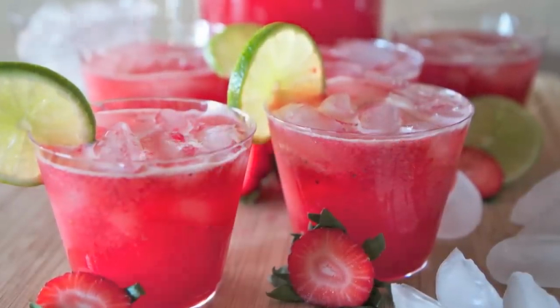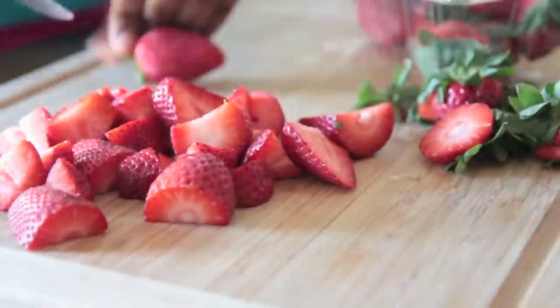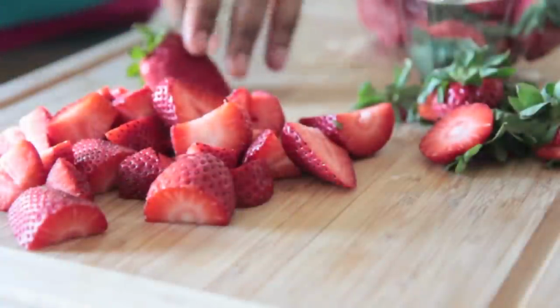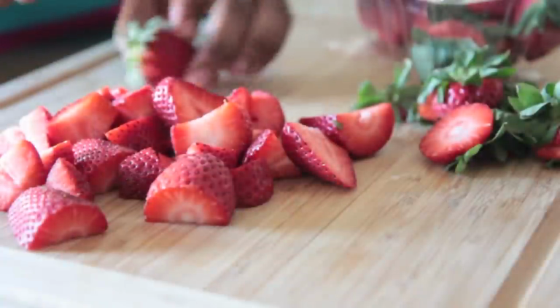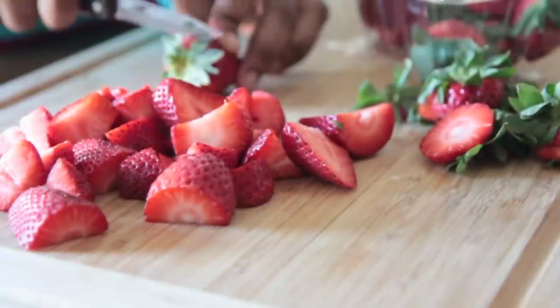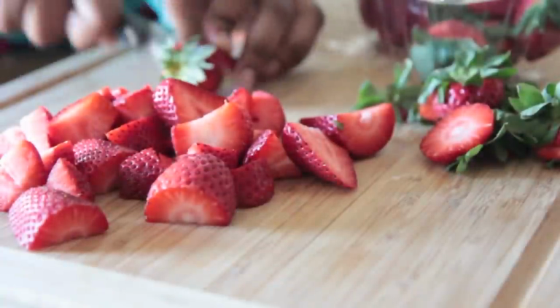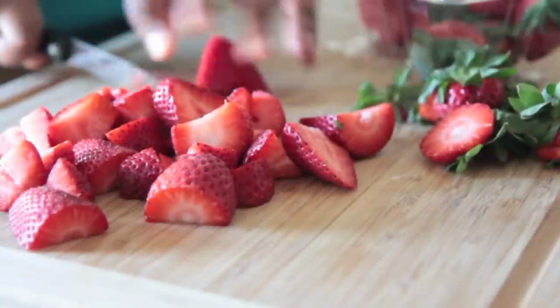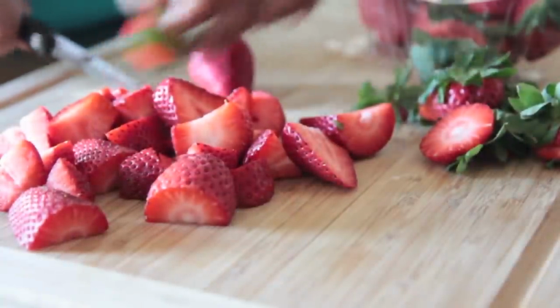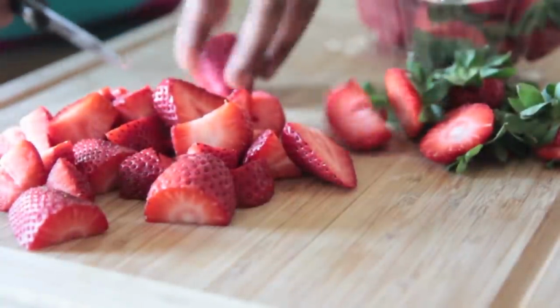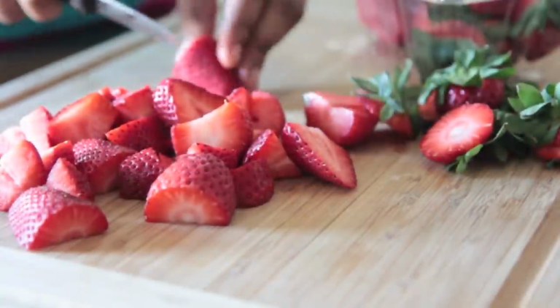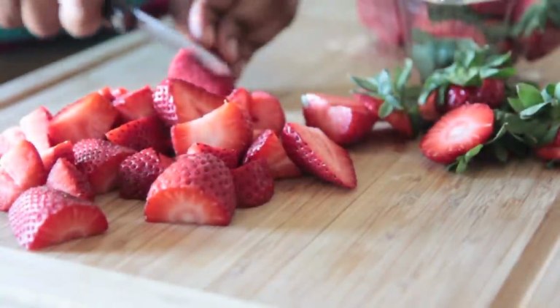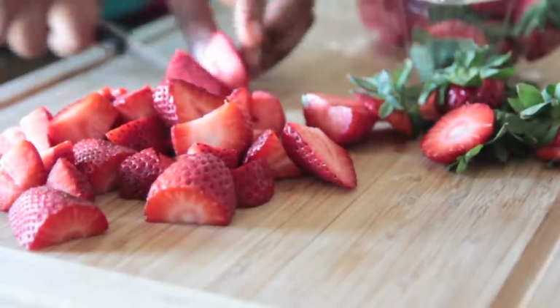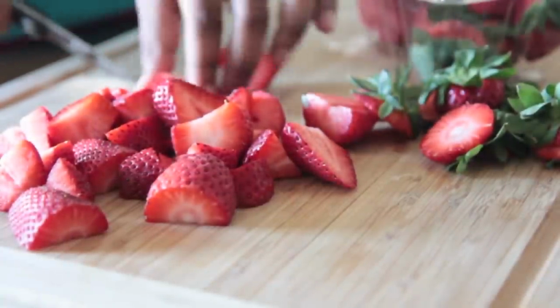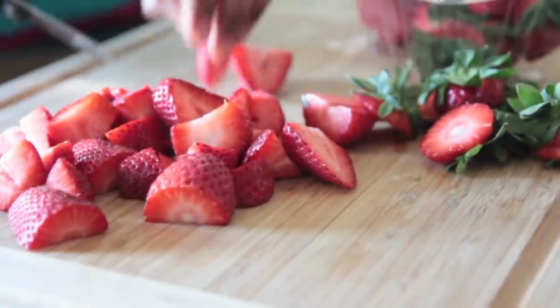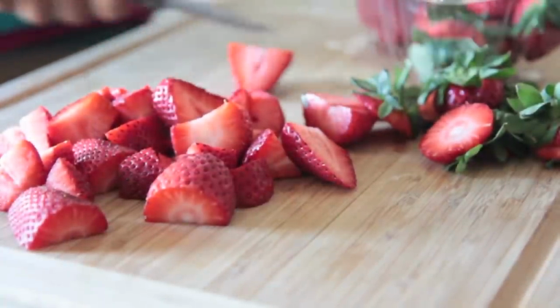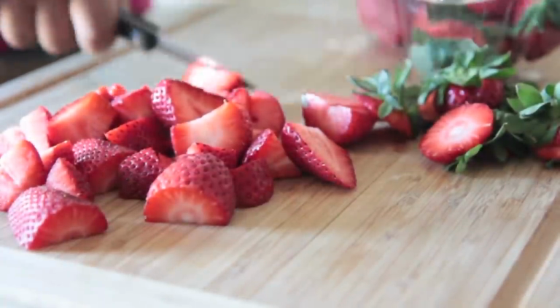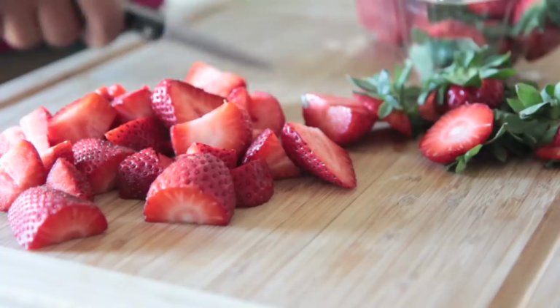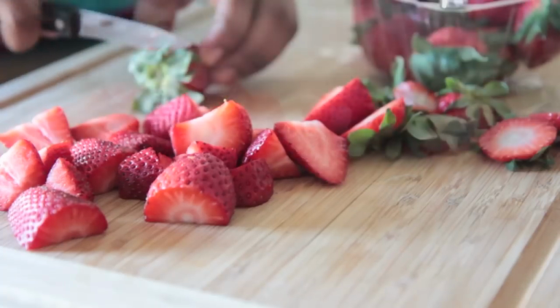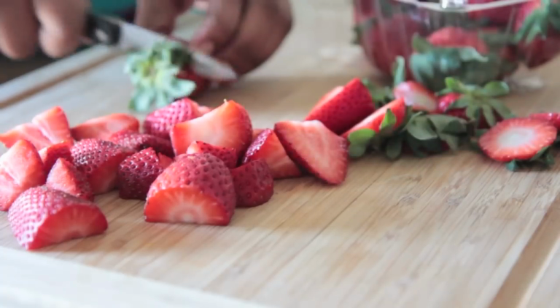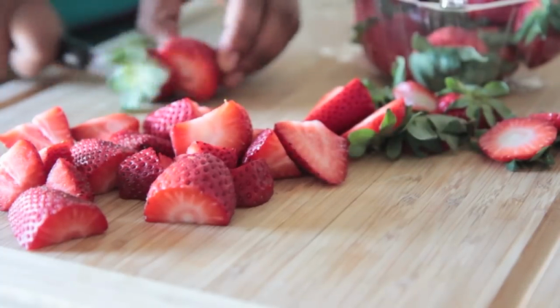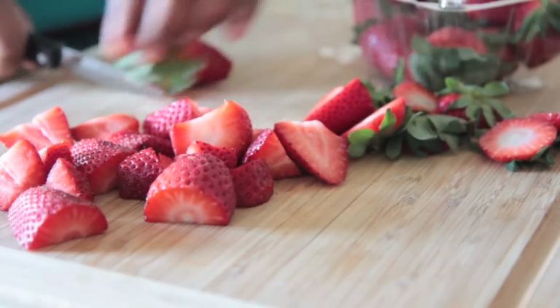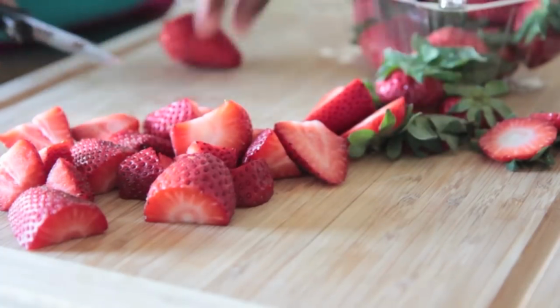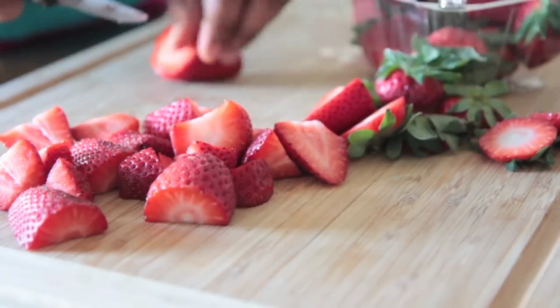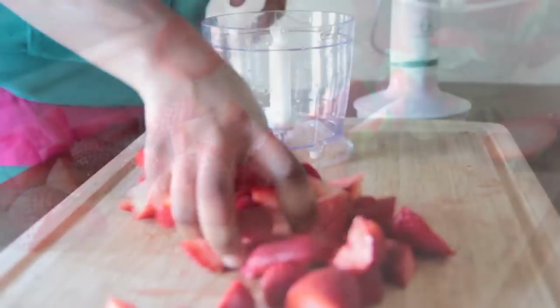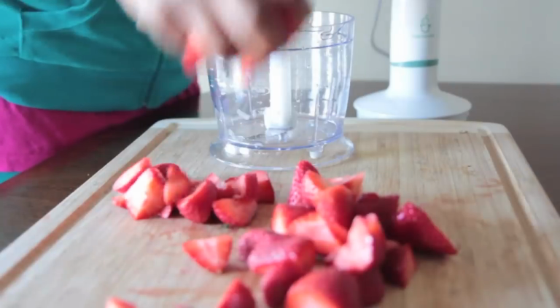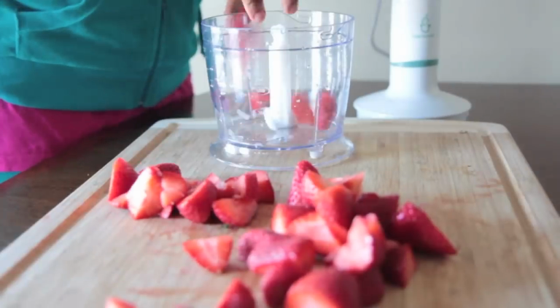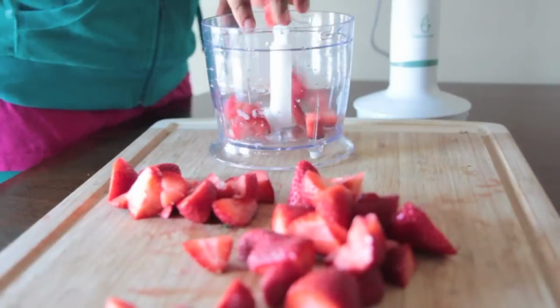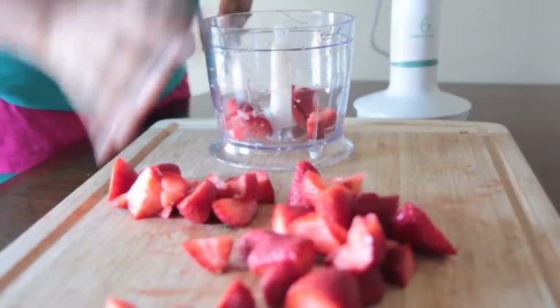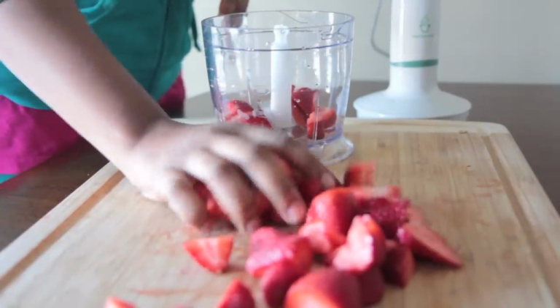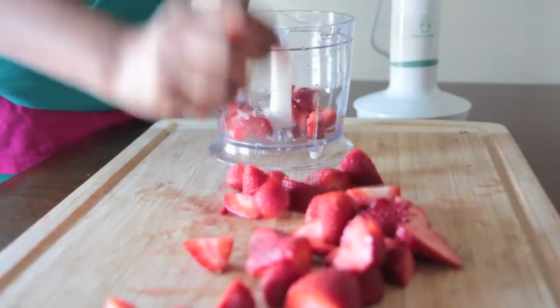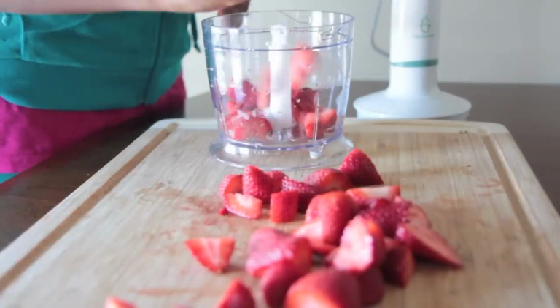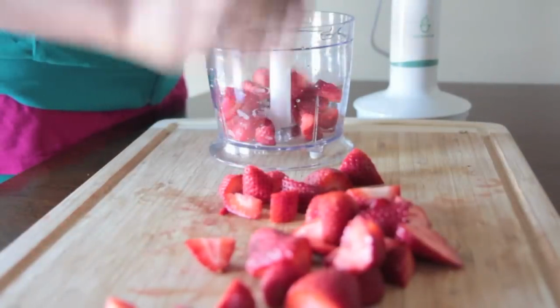We're going to start with some fresh strawberries. You can also use frozen if you can't find any fresh ones that are nice and sweet. We're going to cut the tops off just like this, and then go ahead and throw them right into a food processor.